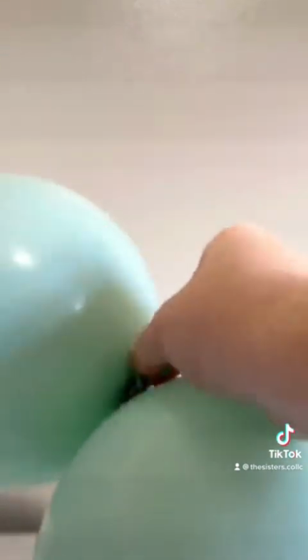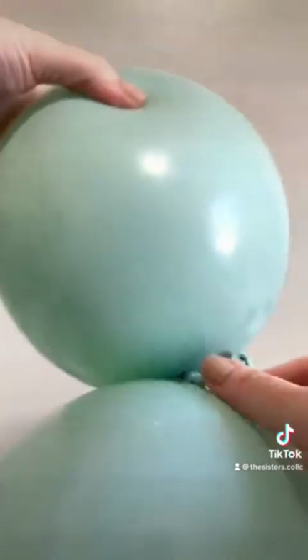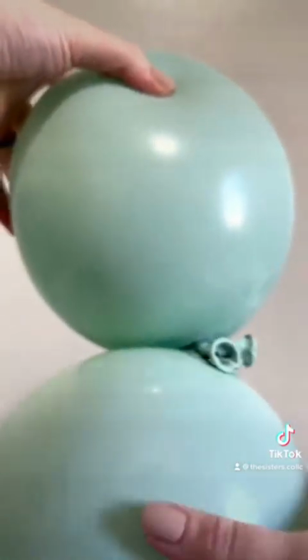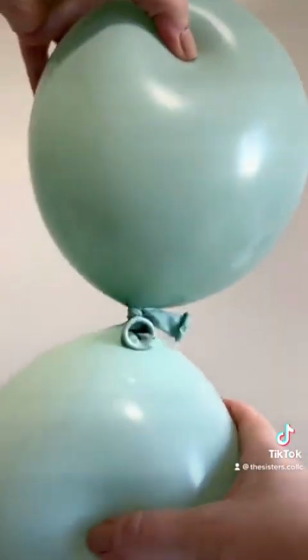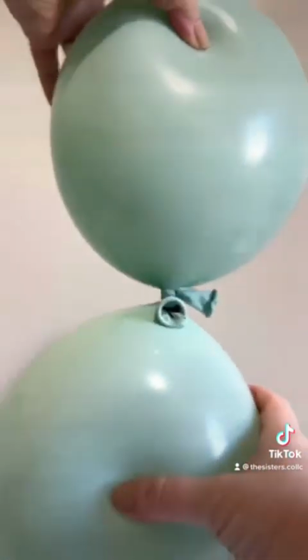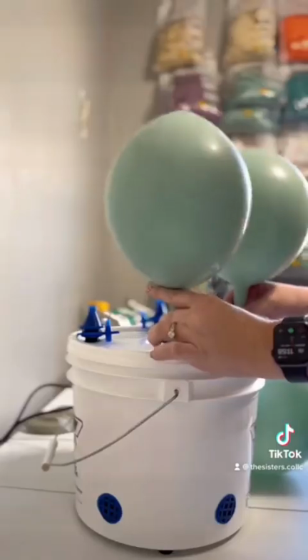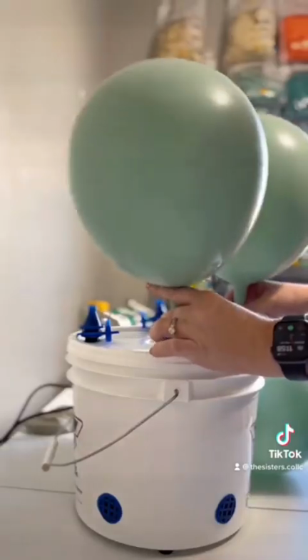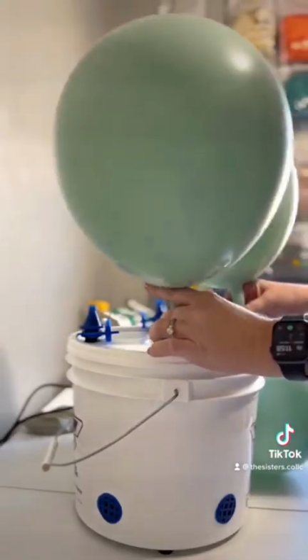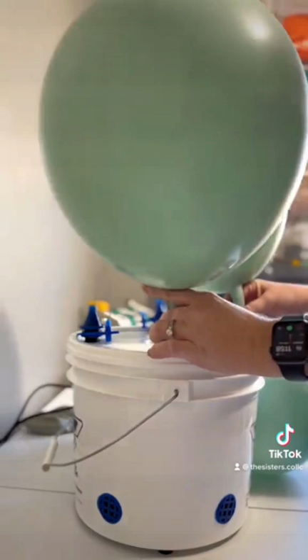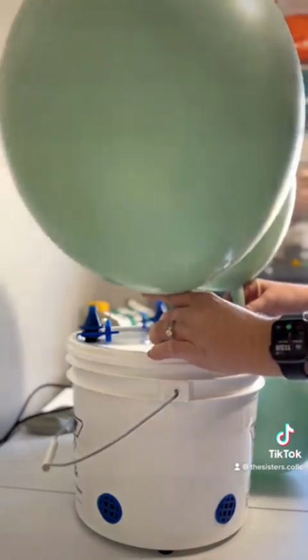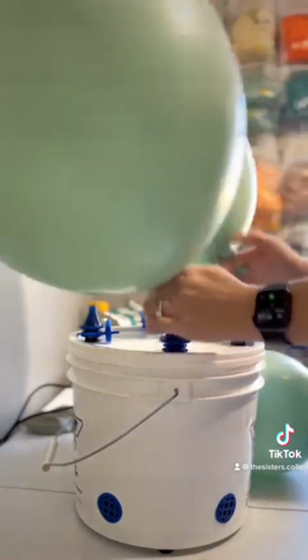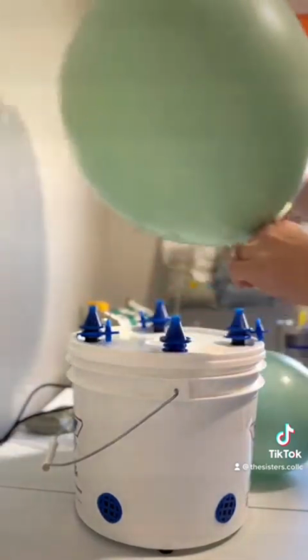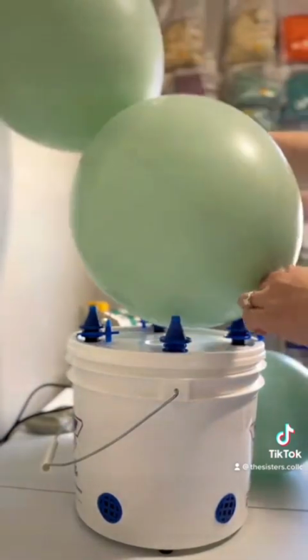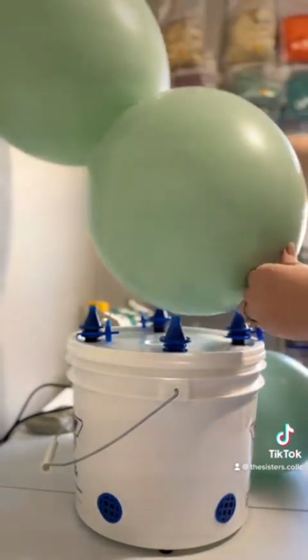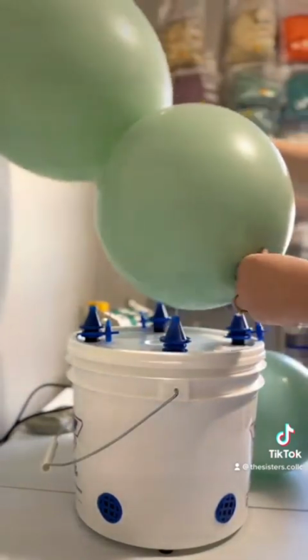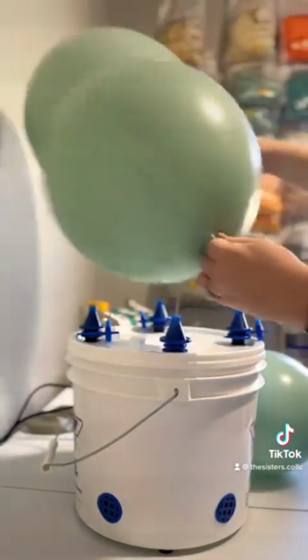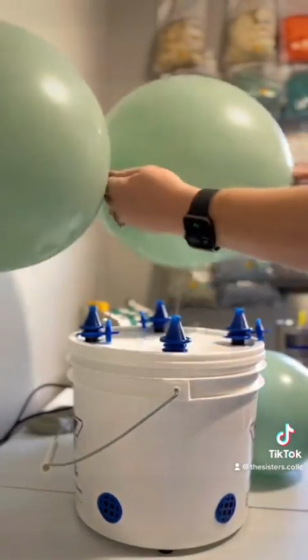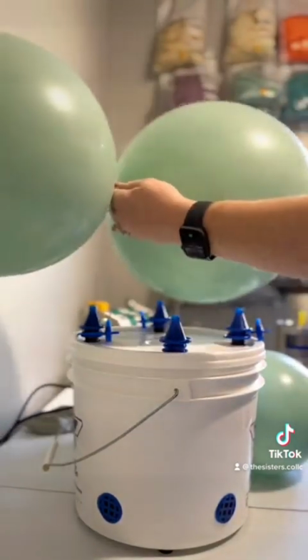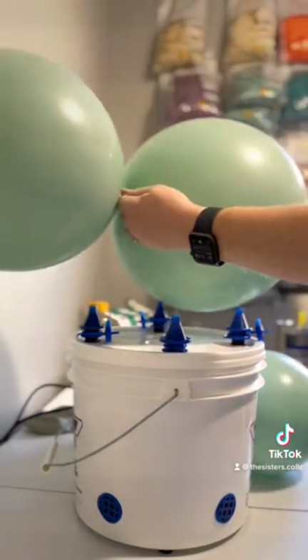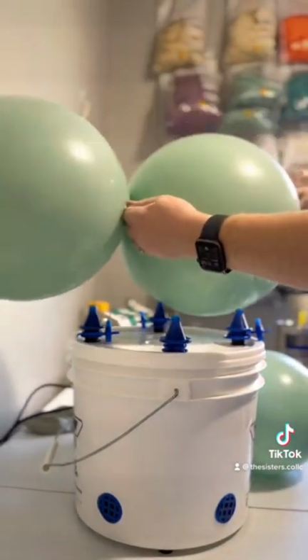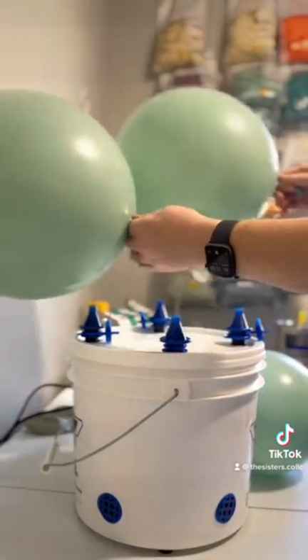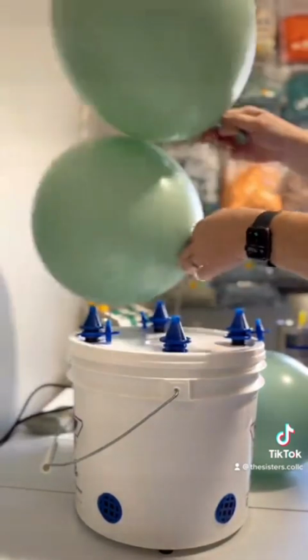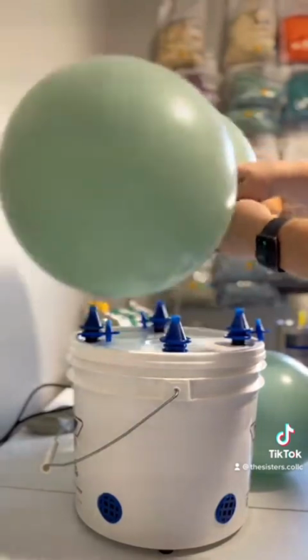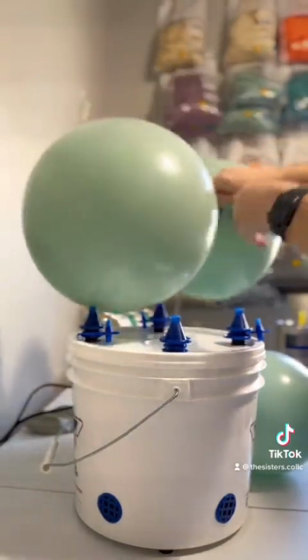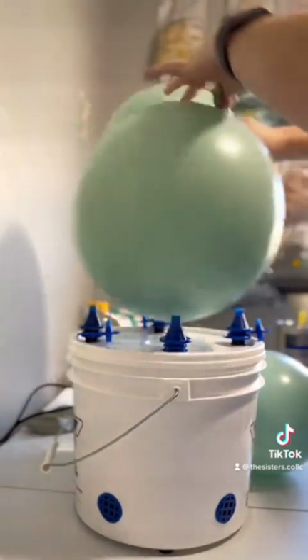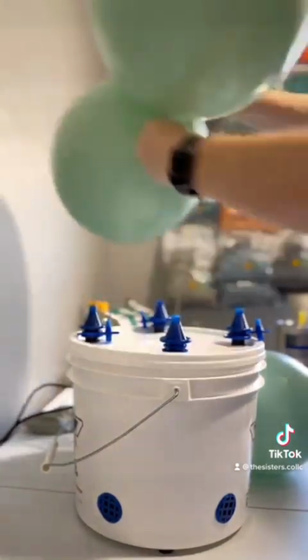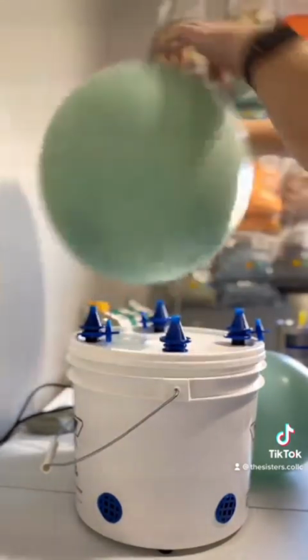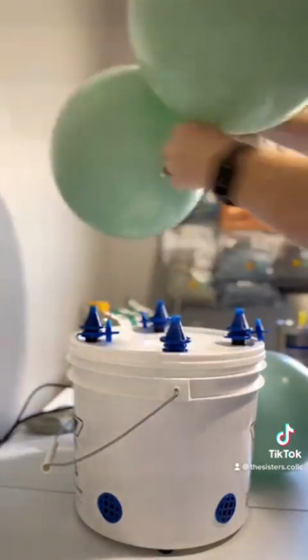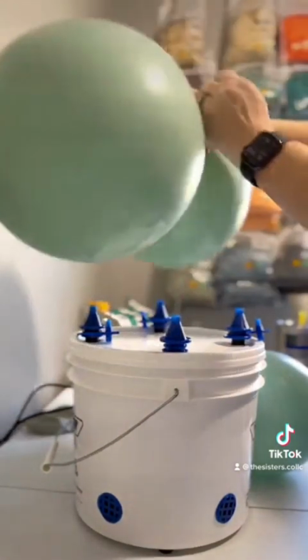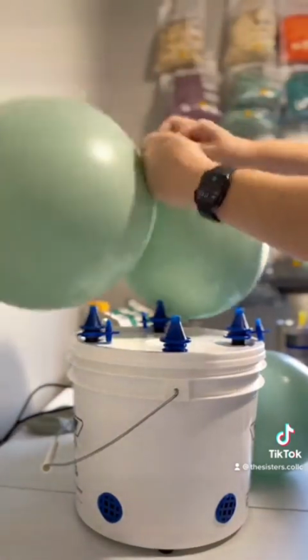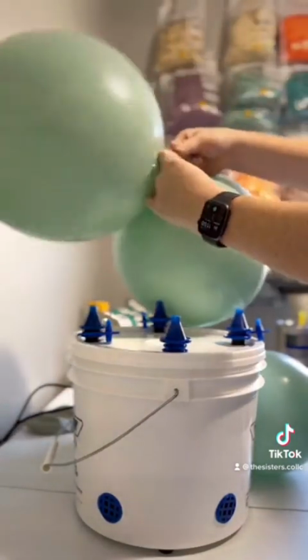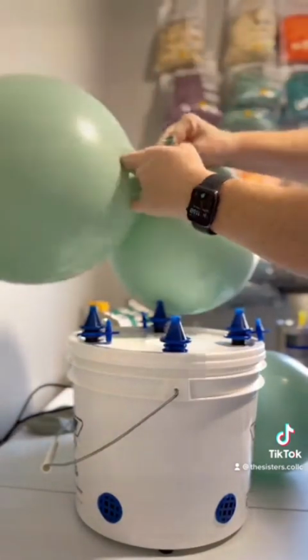Taking your two 17-inch balloons, you're going to fully inflate those and then press the air out of them until they're about 14 inches in diameter. I also like to wrap my necks twice before I tie them into a knot.